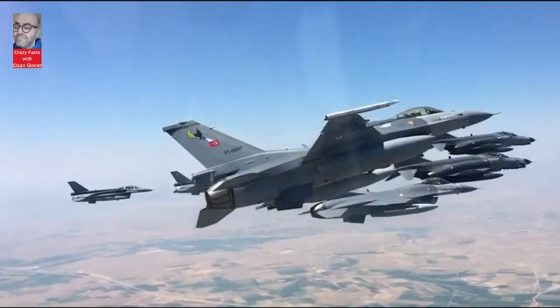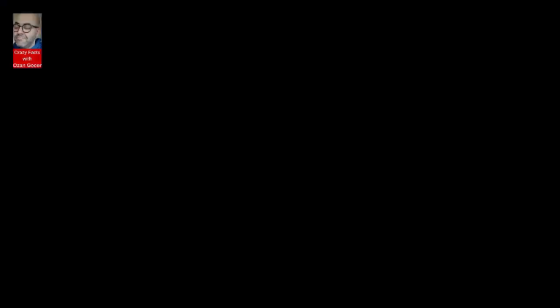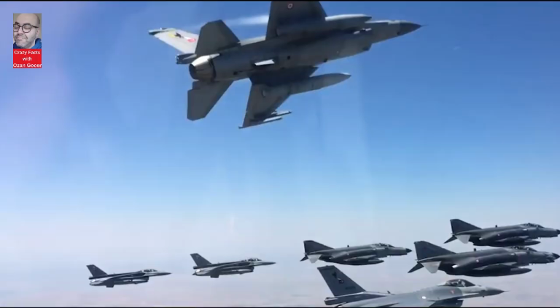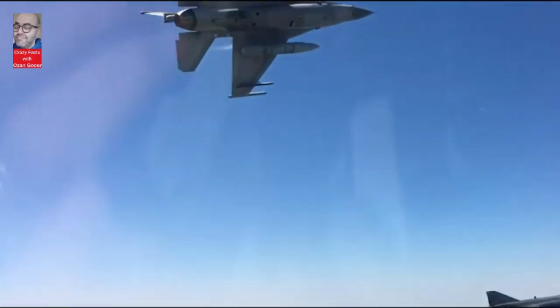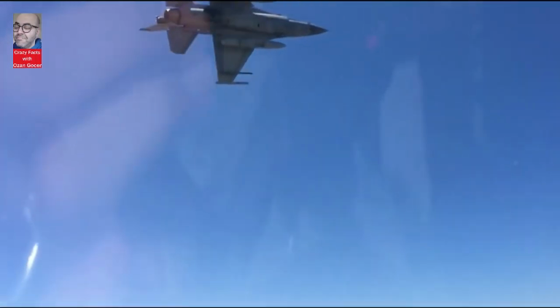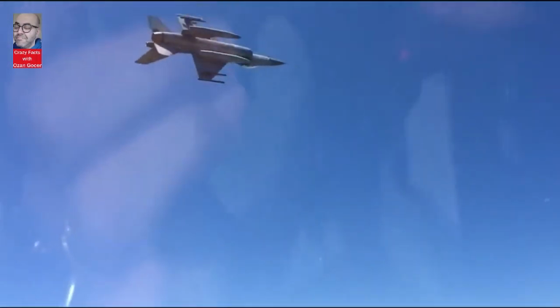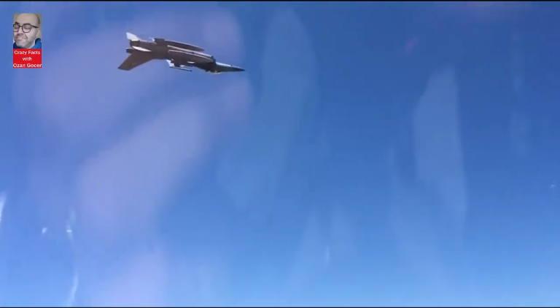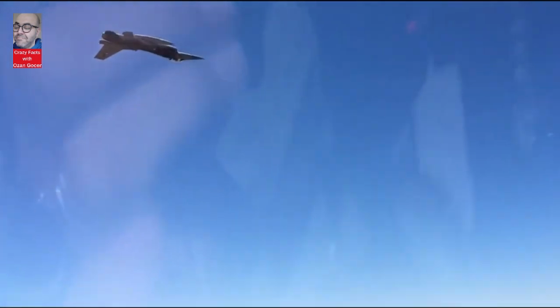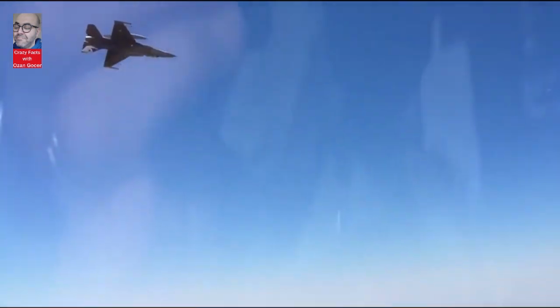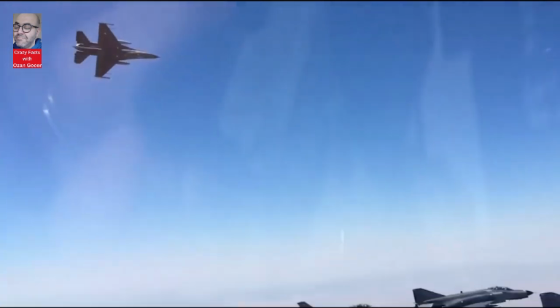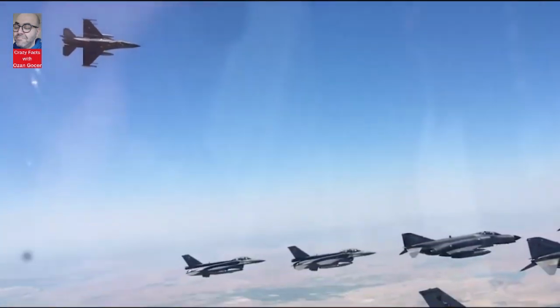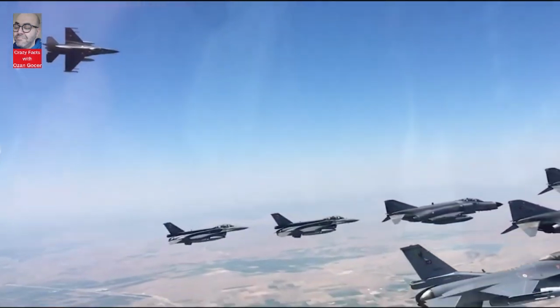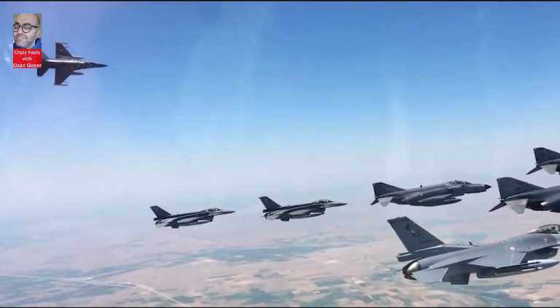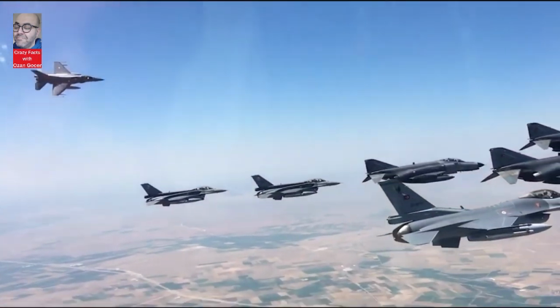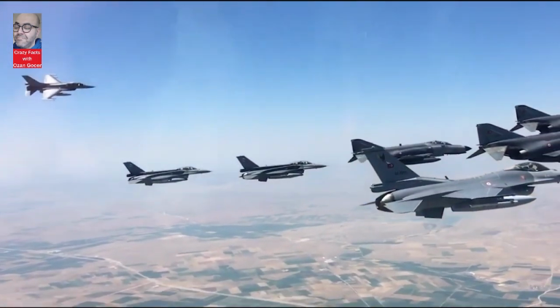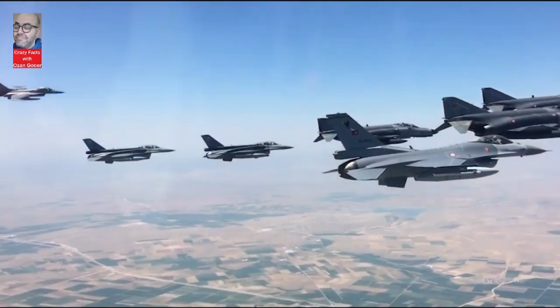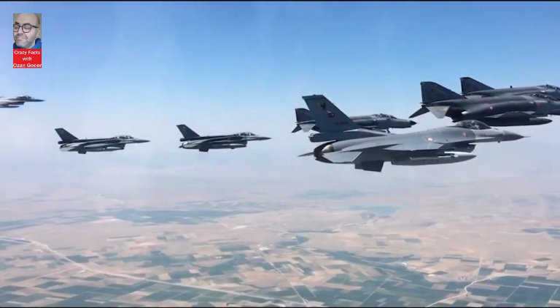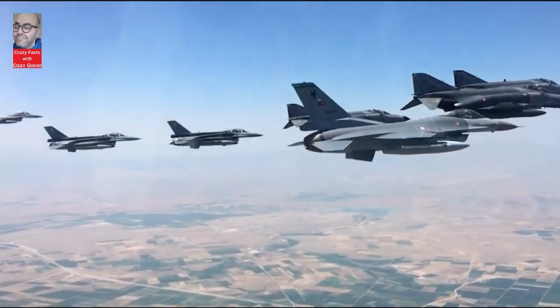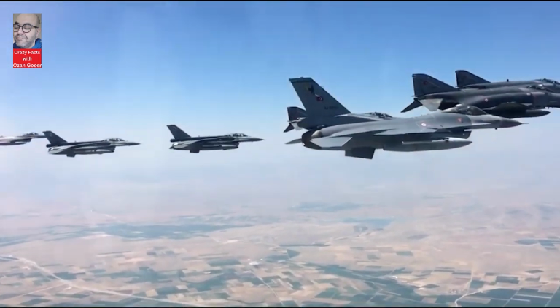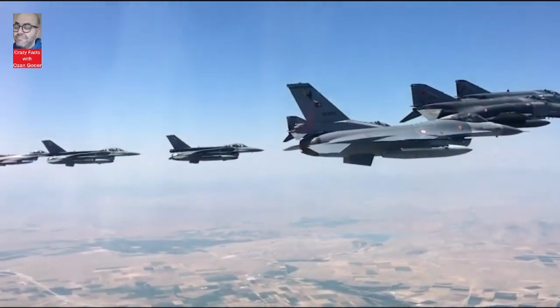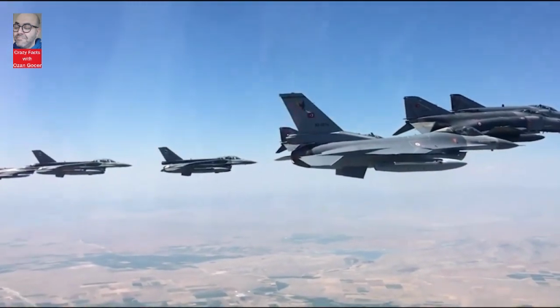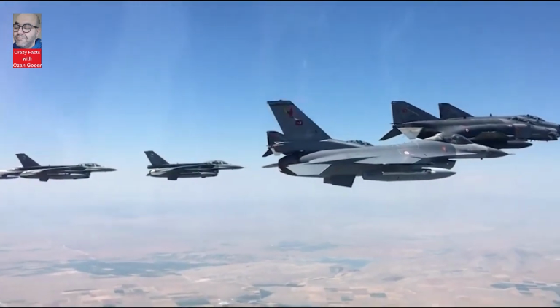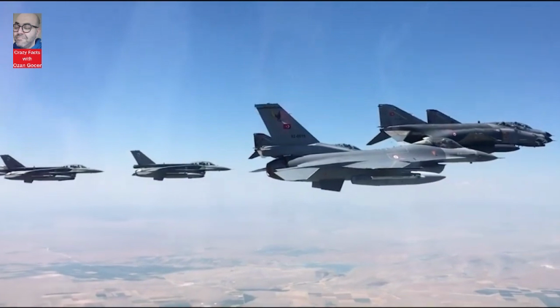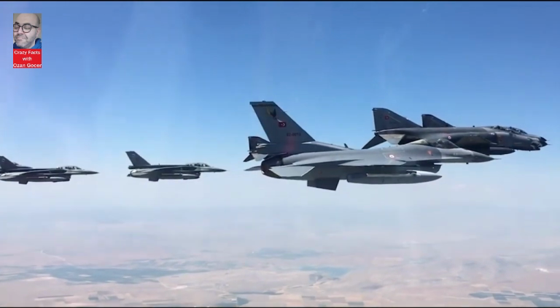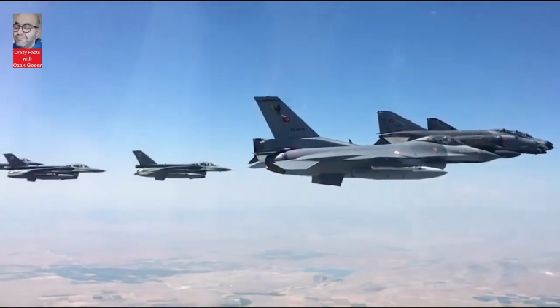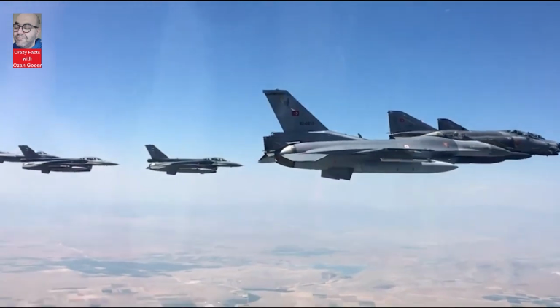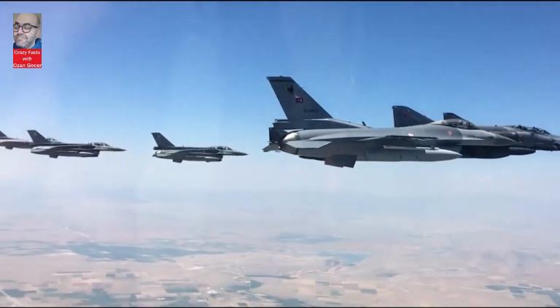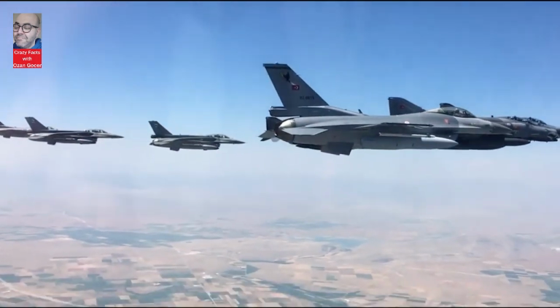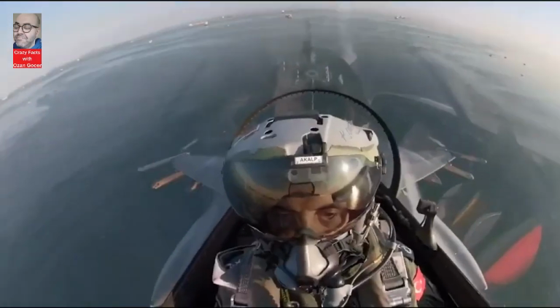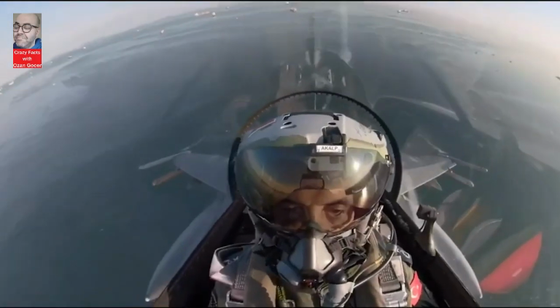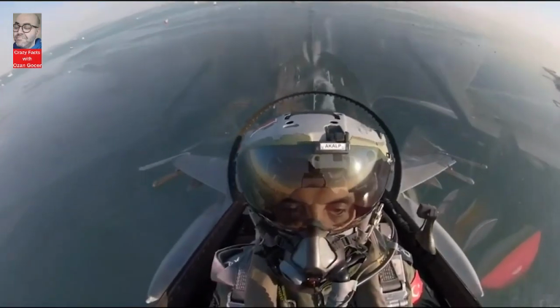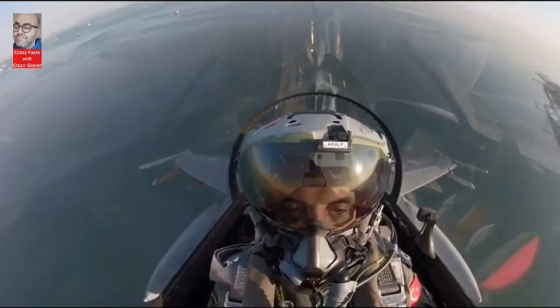Many critical missiles and pods such as Gokdogan, Bozdogan, Gizem, Atmaca, Hakir, Gokhan, Aselpit, Apot and SOM will be used in F-16s.